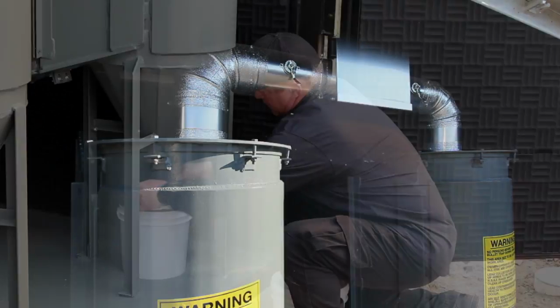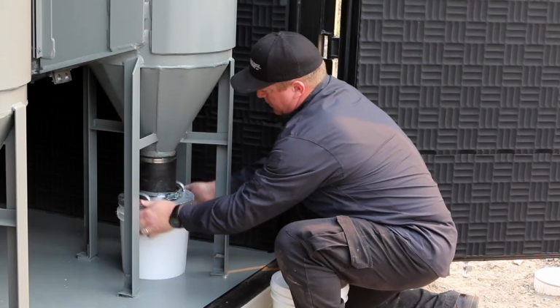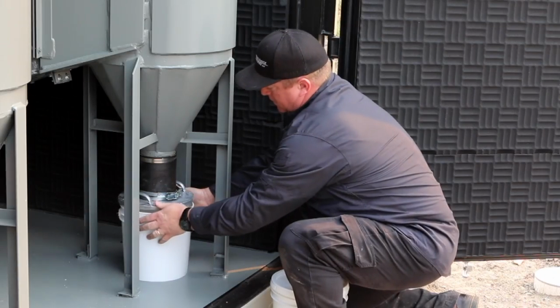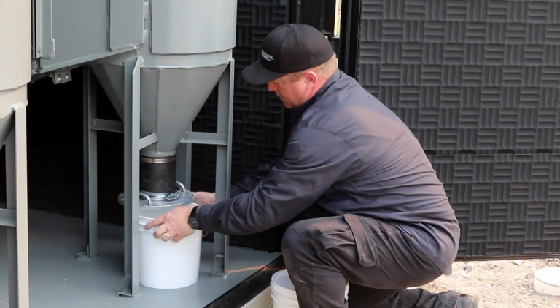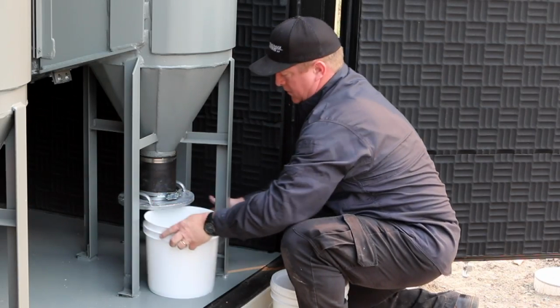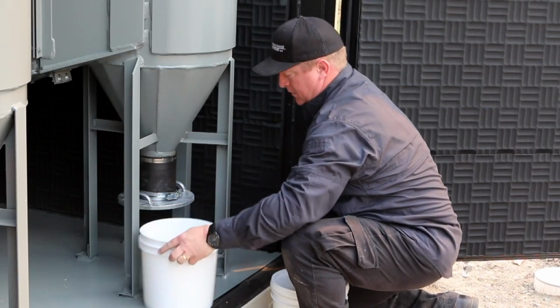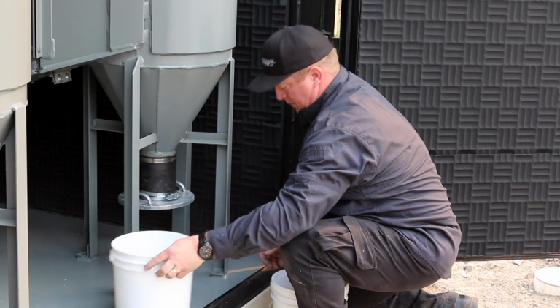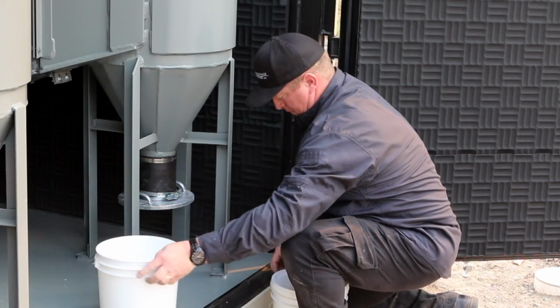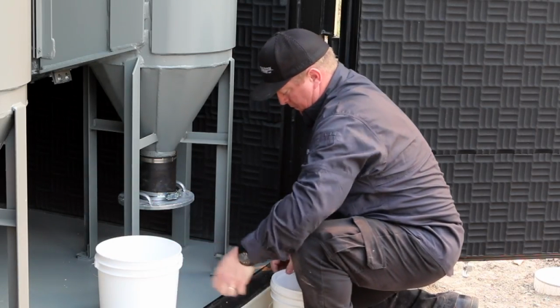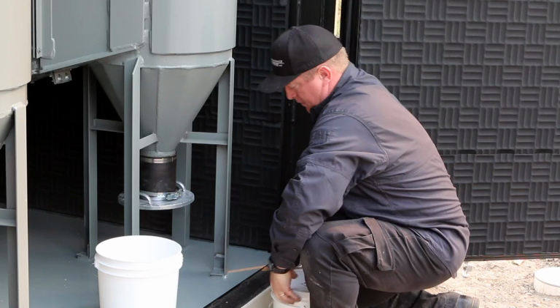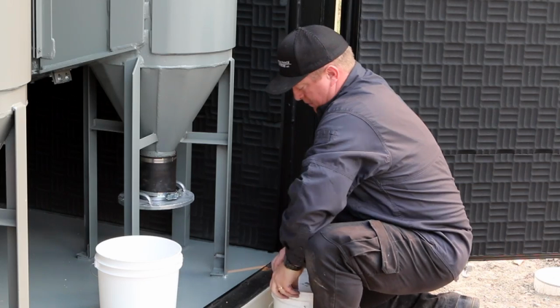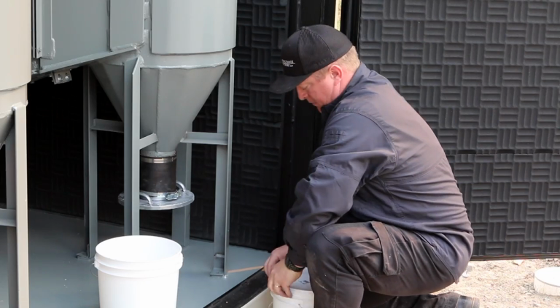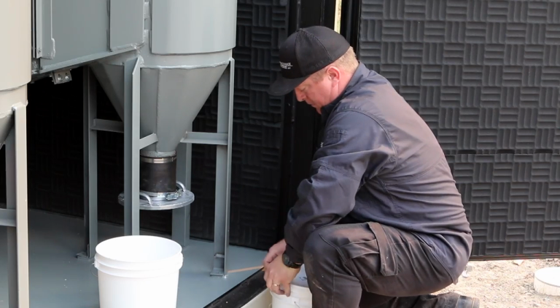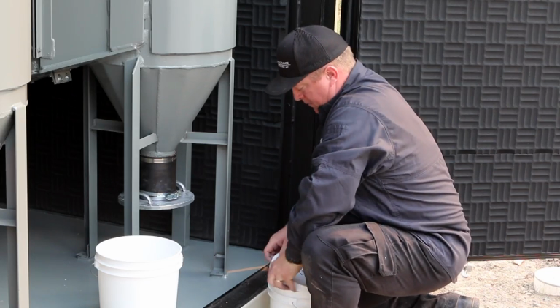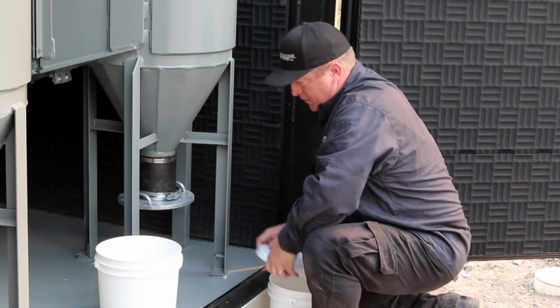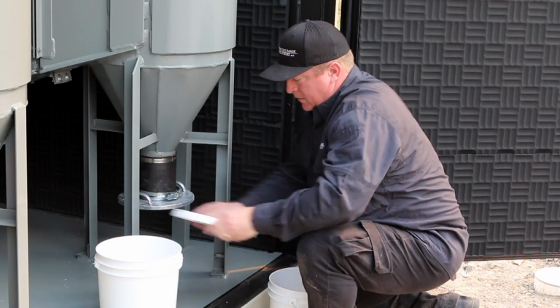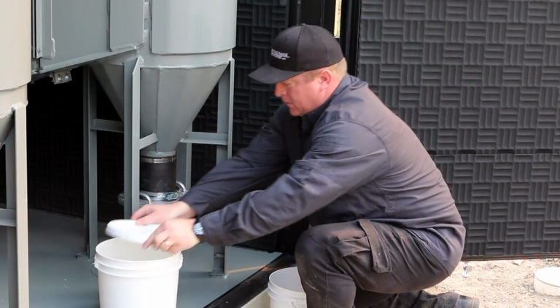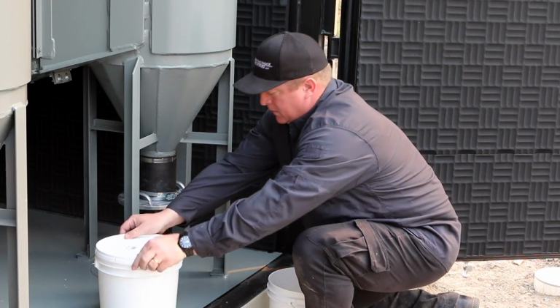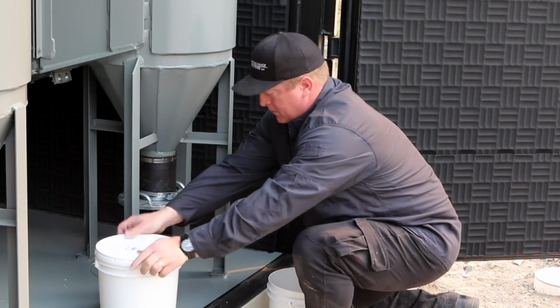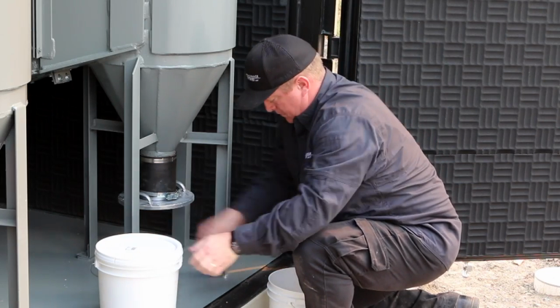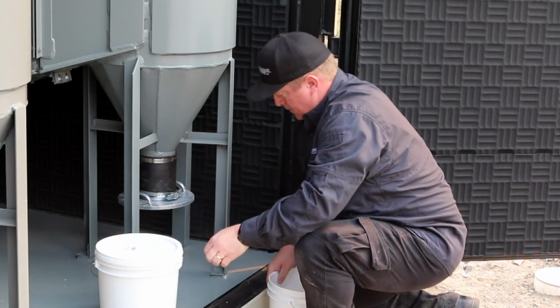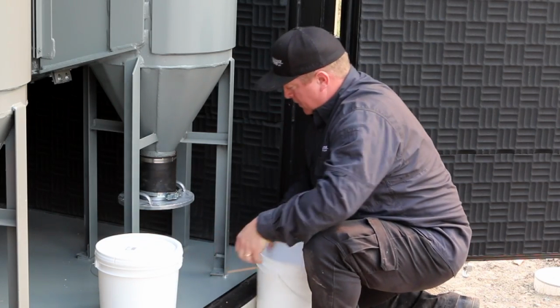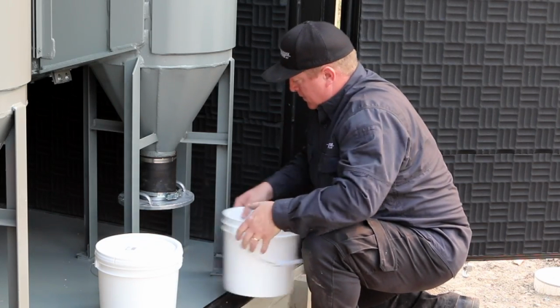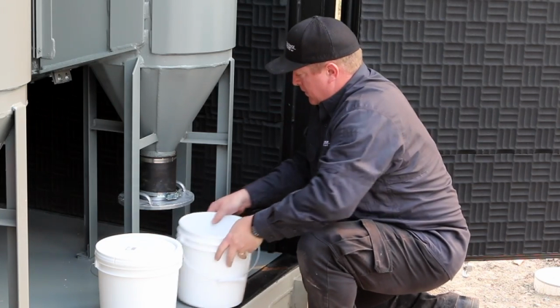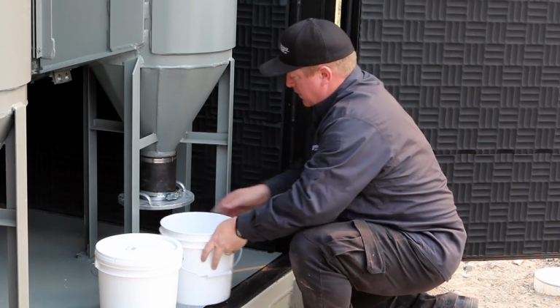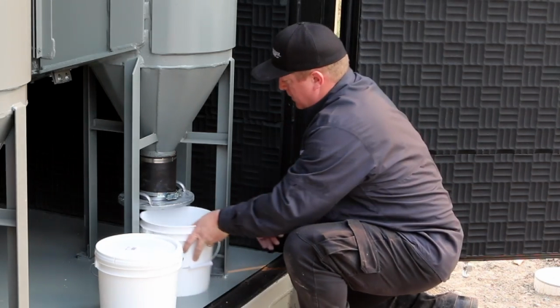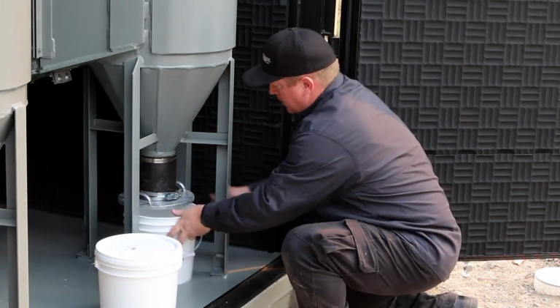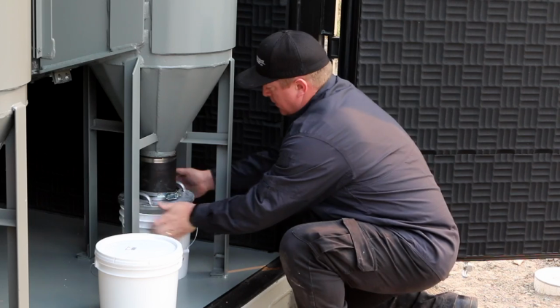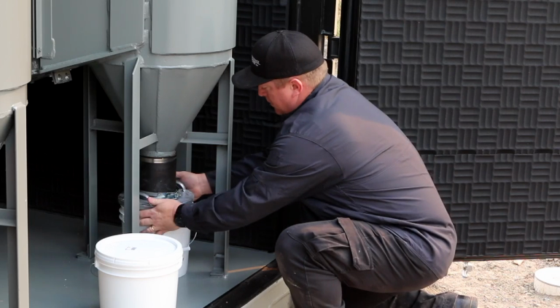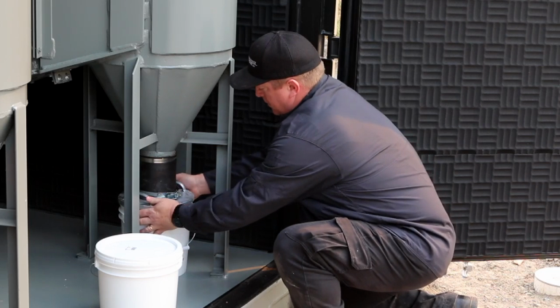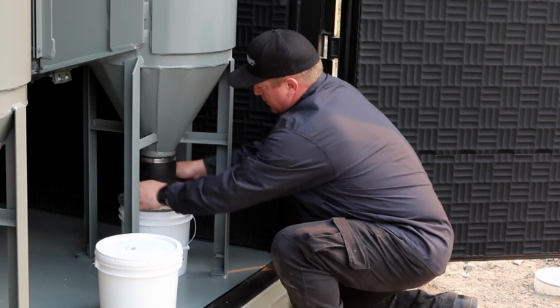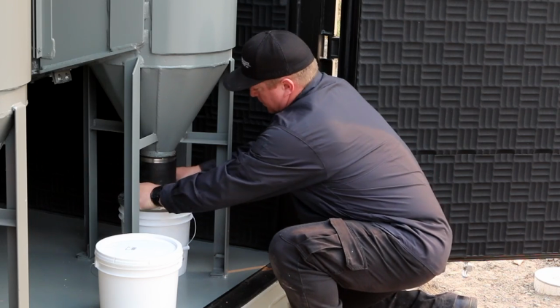When you go to service and maintain that, you basically slide that two-gallon bucket out, snap a lid on it, and slide a new bucket in. That's the consistency of the maintenance.